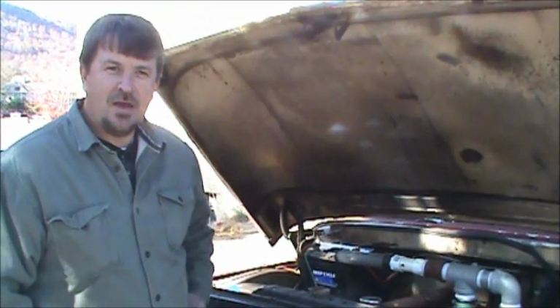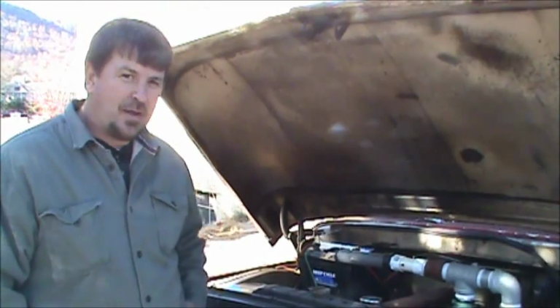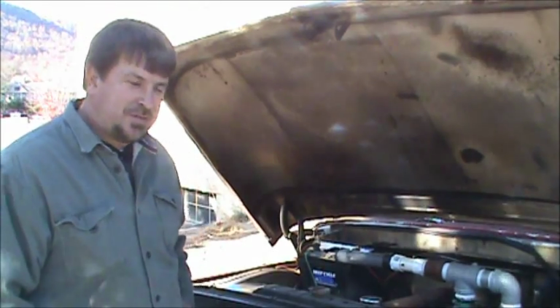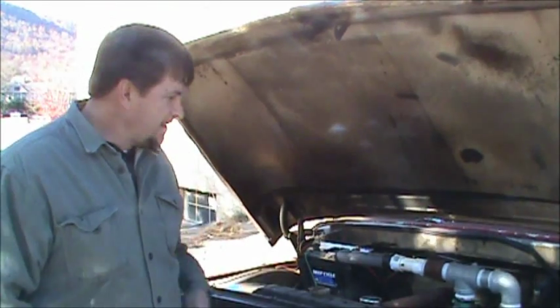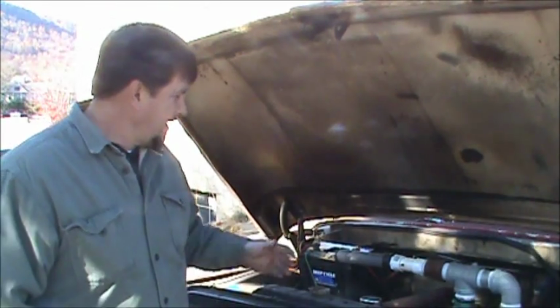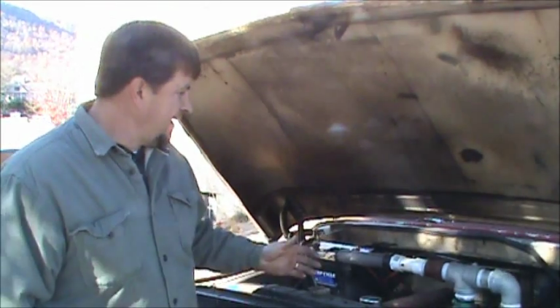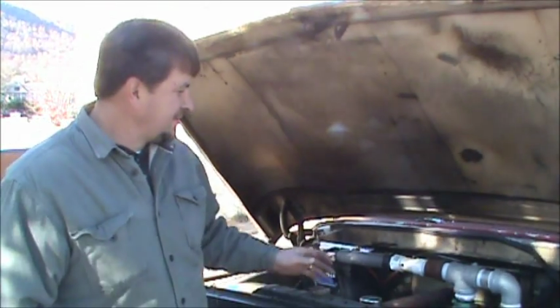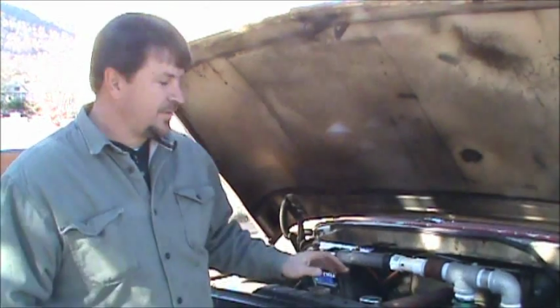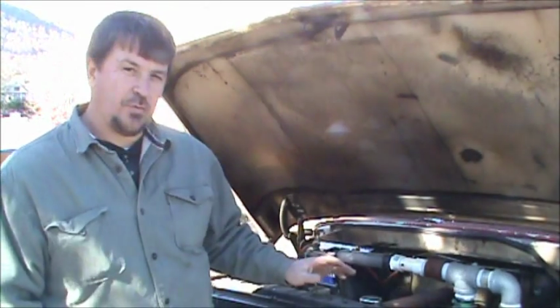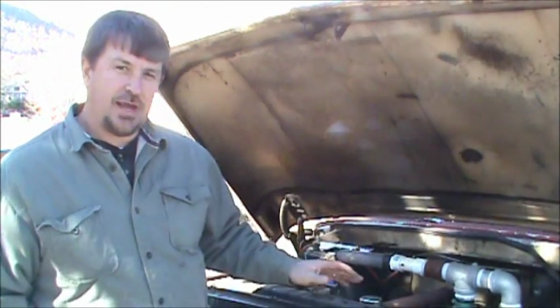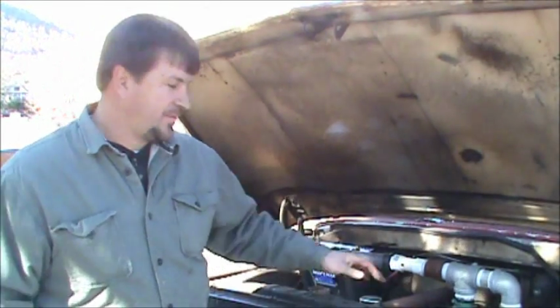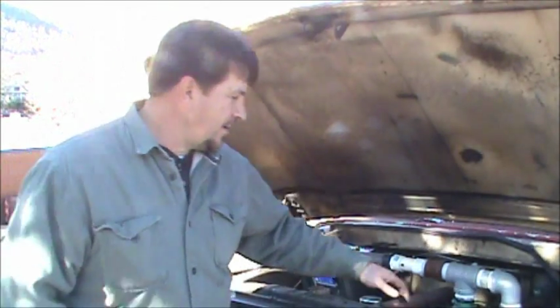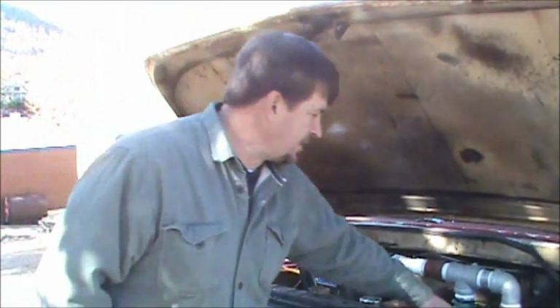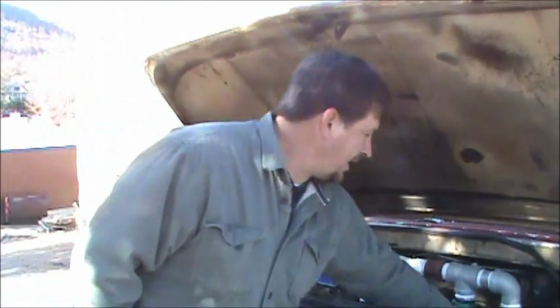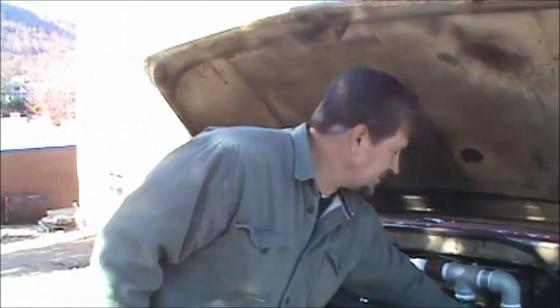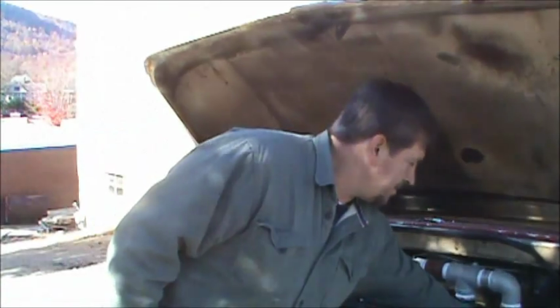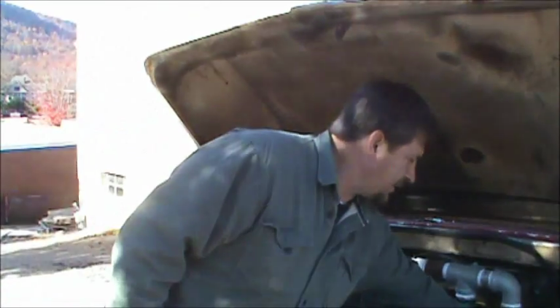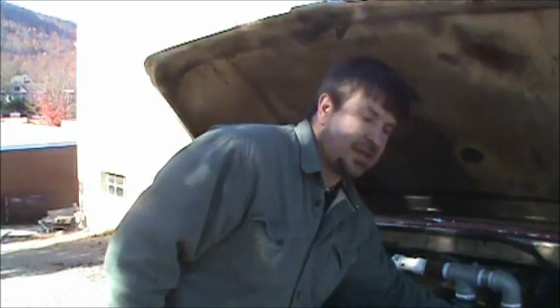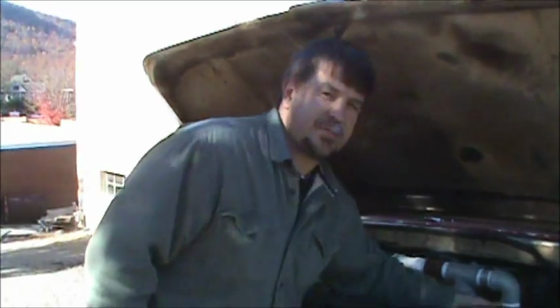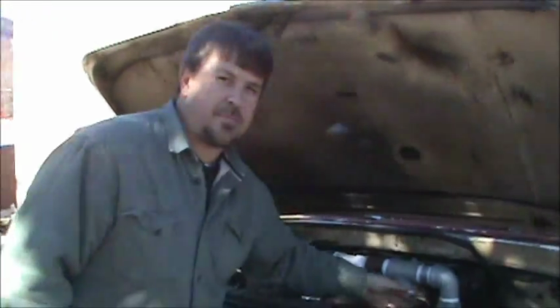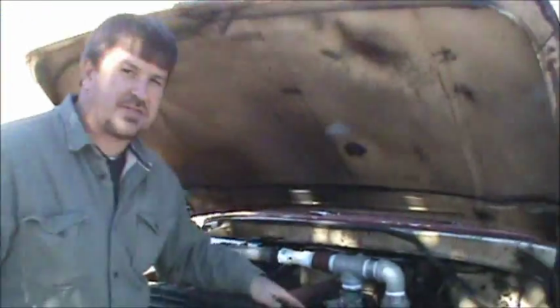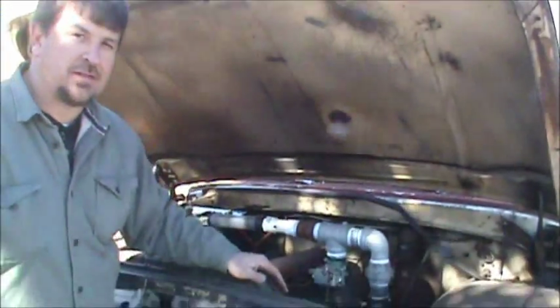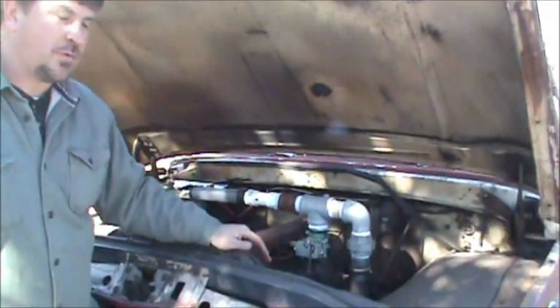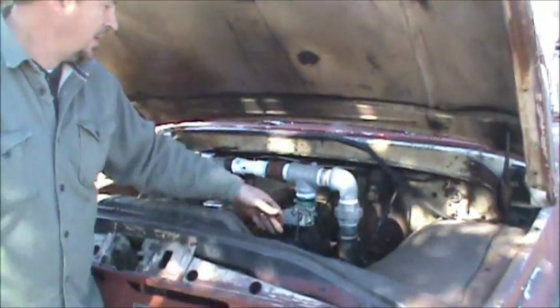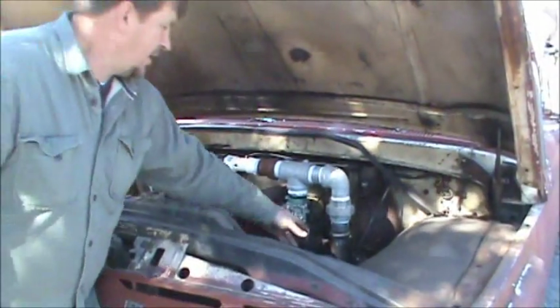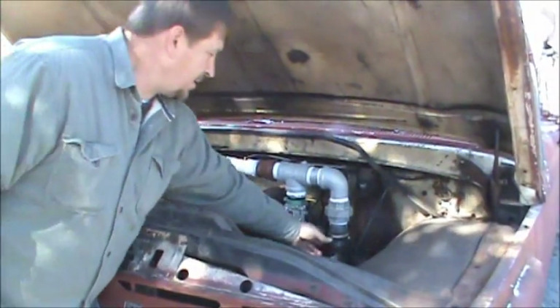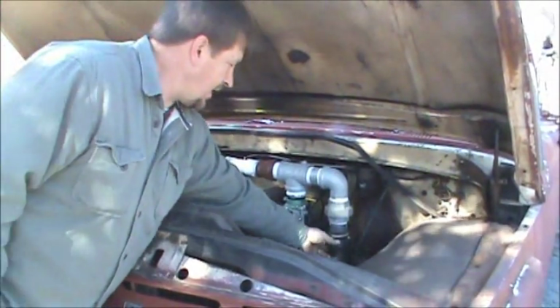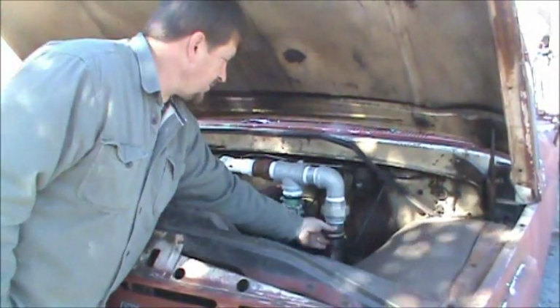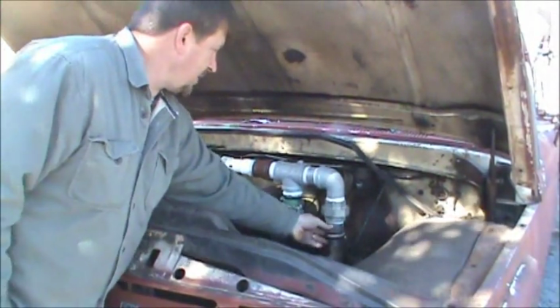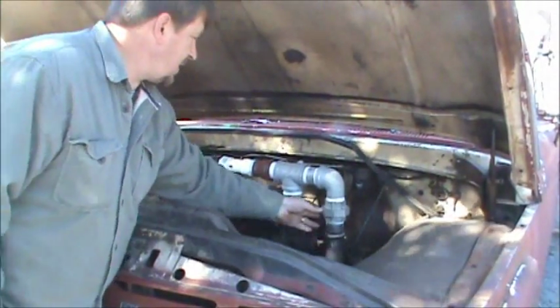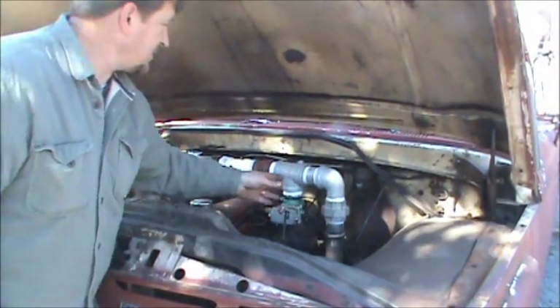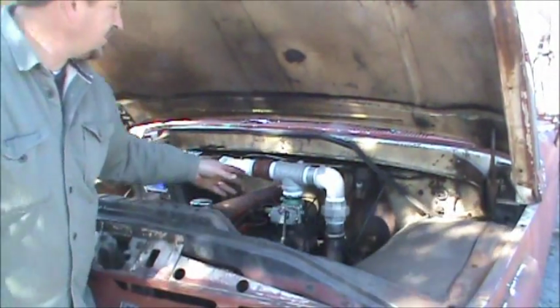Once you make your gas in the wood gasifier, I bring the gas up. It's a vapor — it's not a liquid. I bring the gas up the right side of this engine.